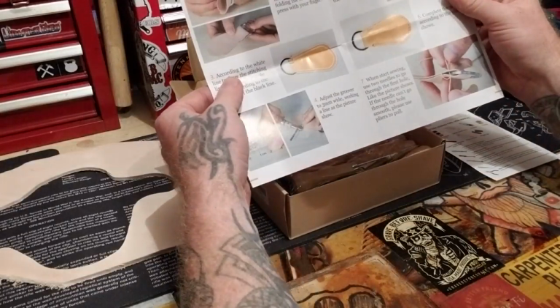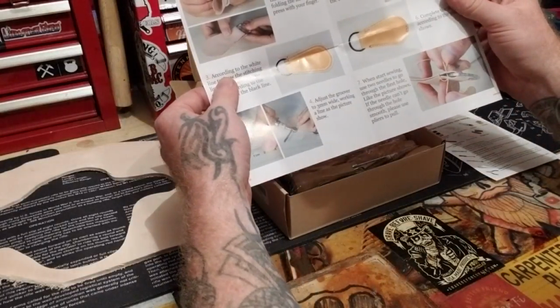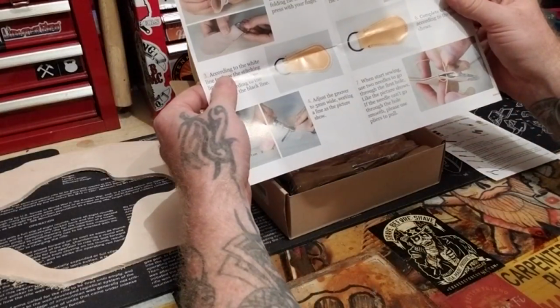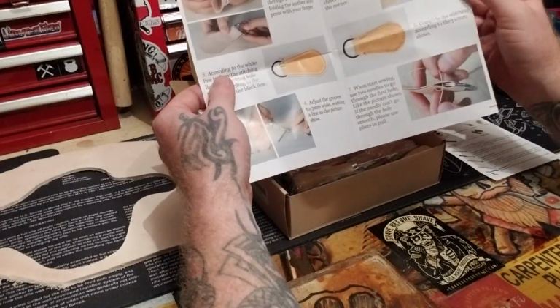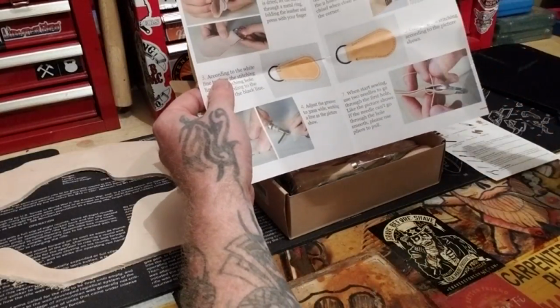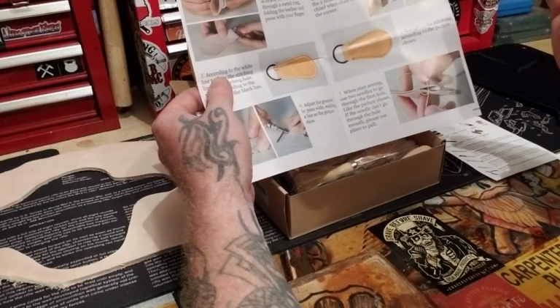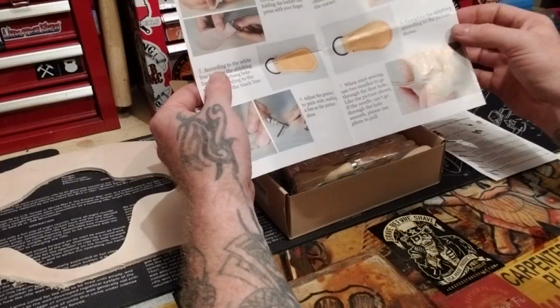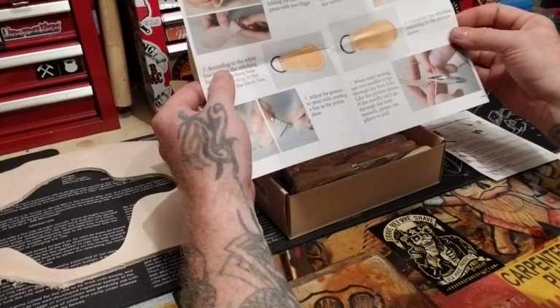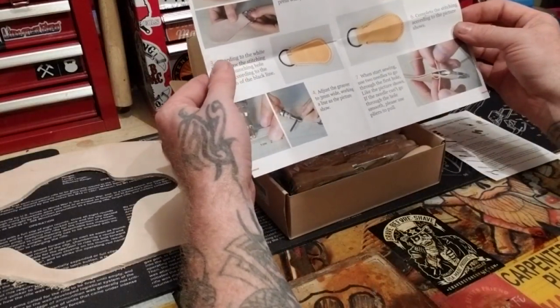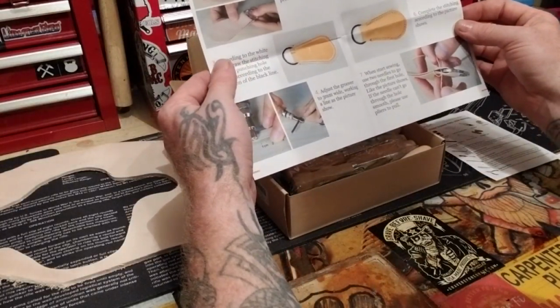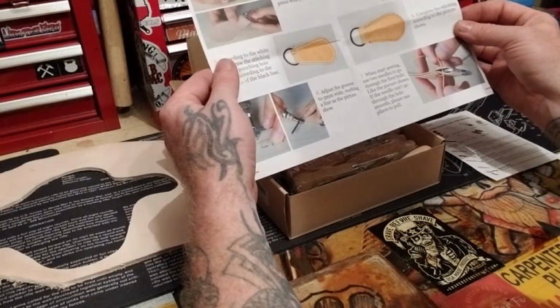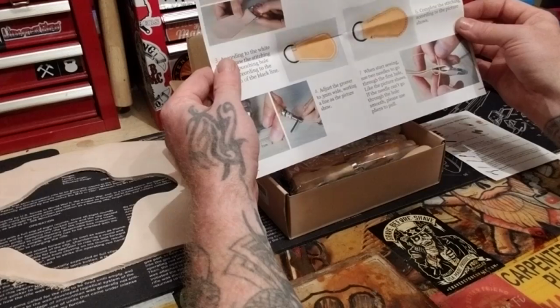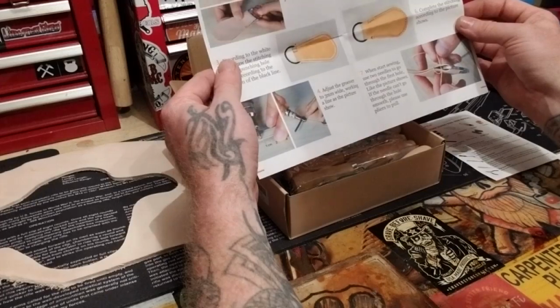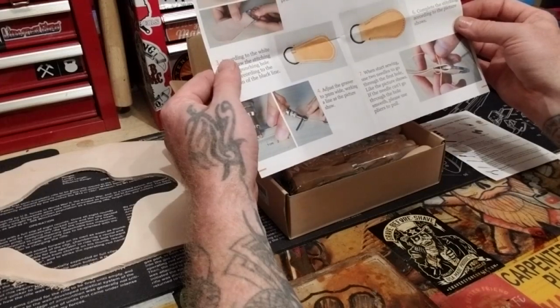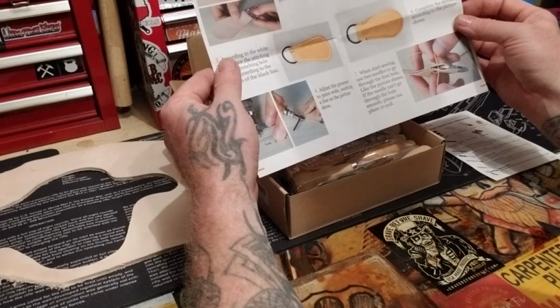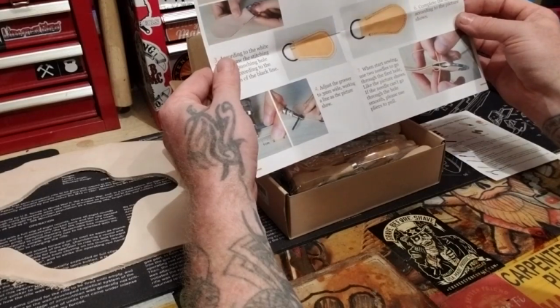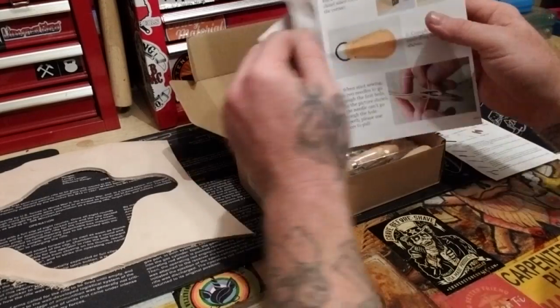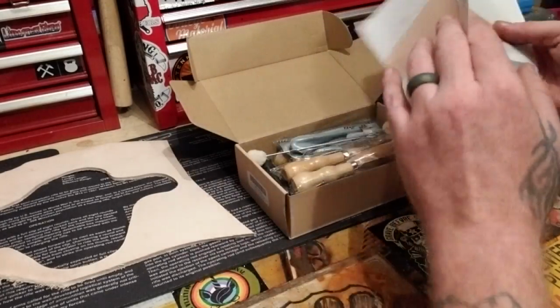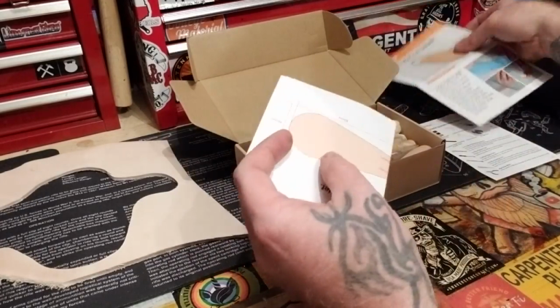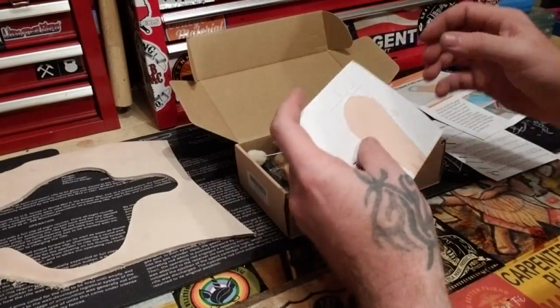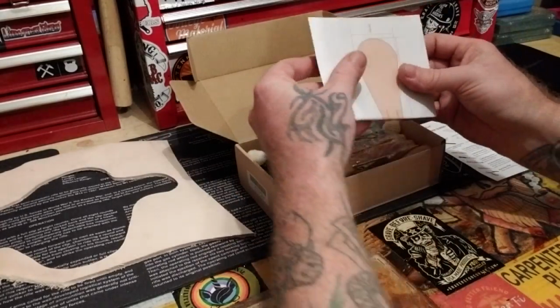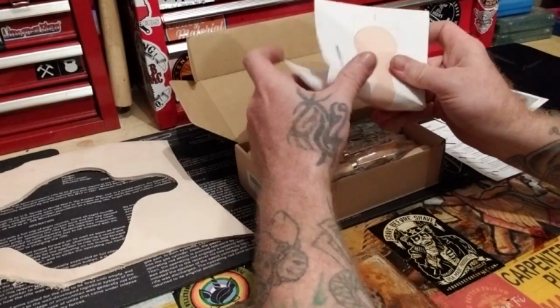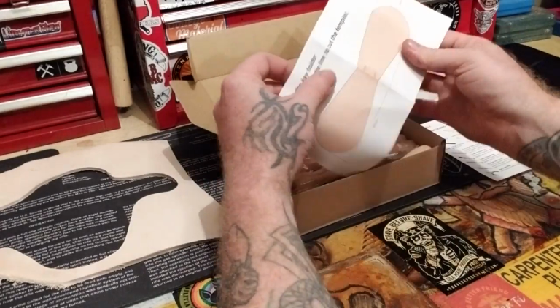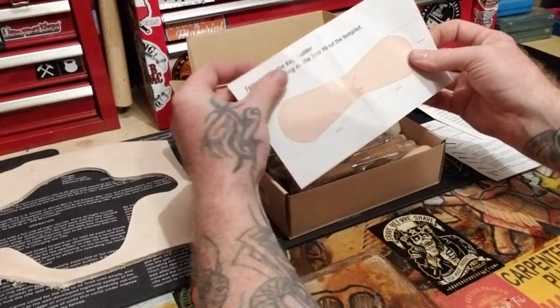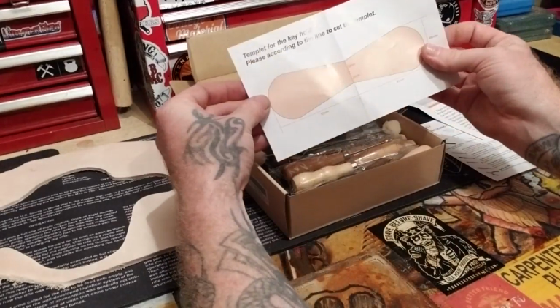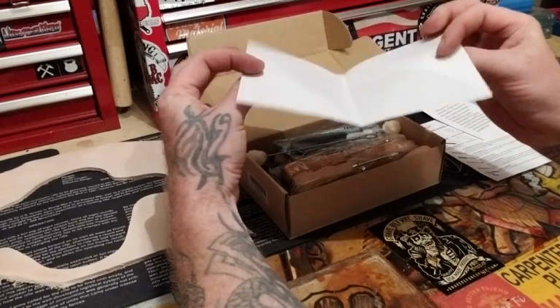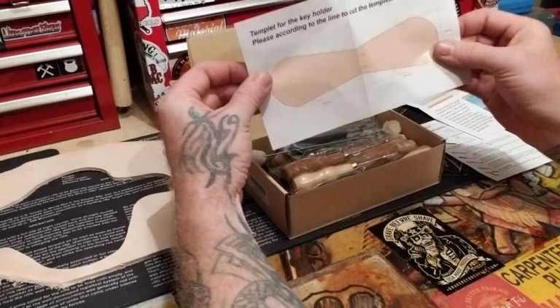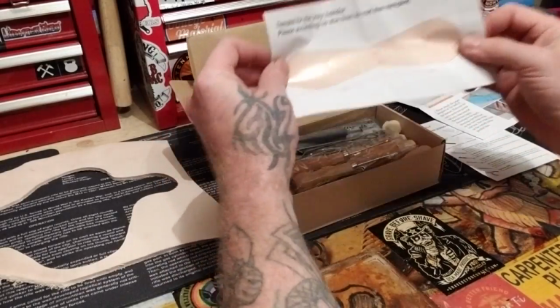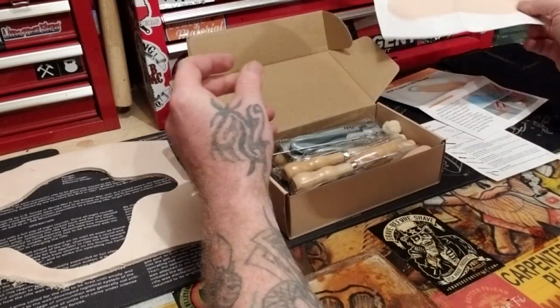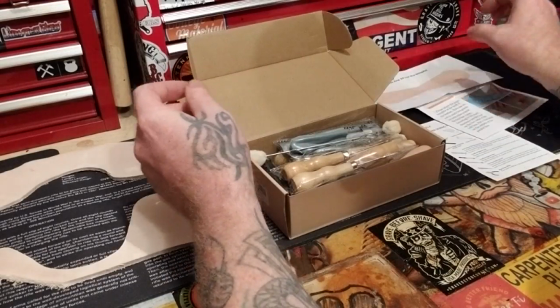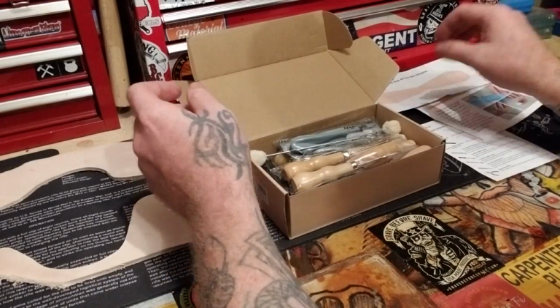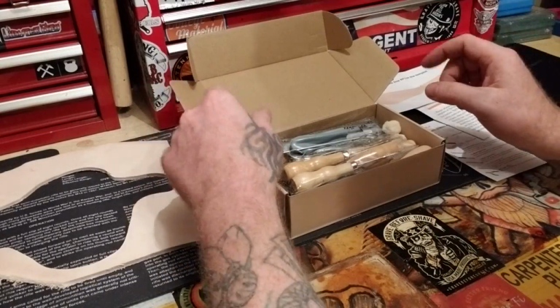You've got punches for stitching and everything in here — very cool. There's your cutout, your template. That's neat.